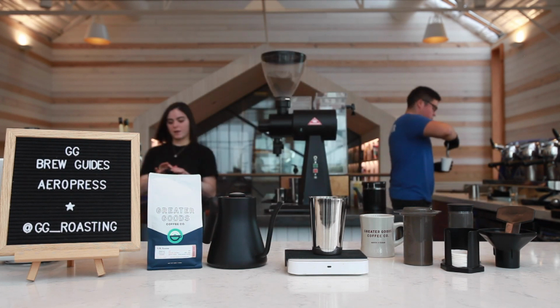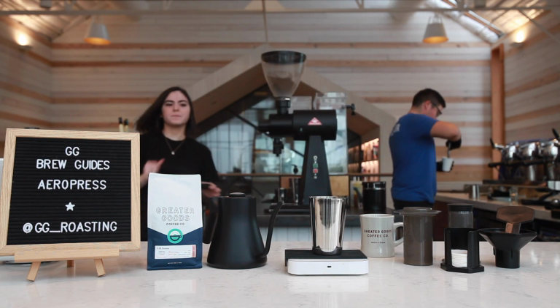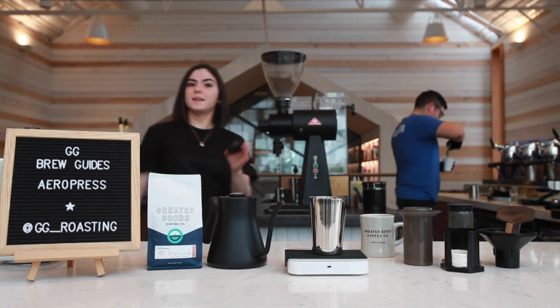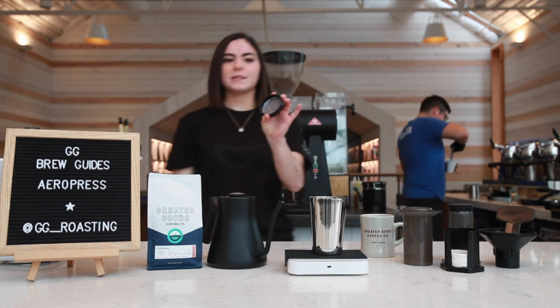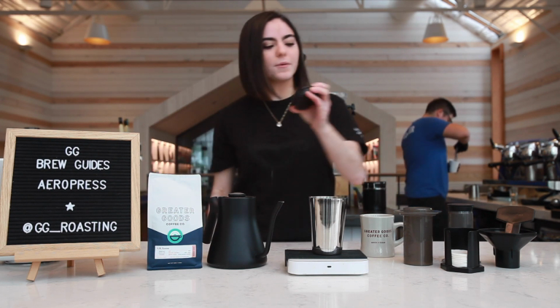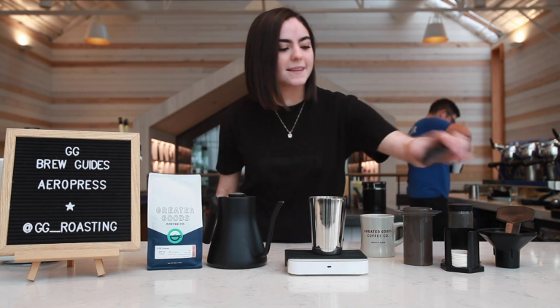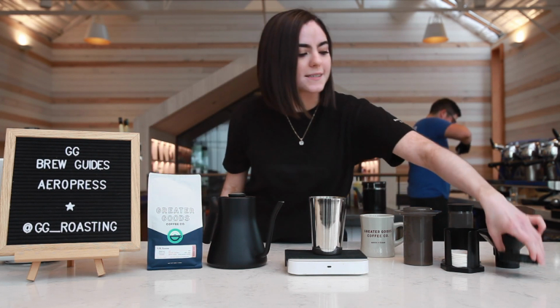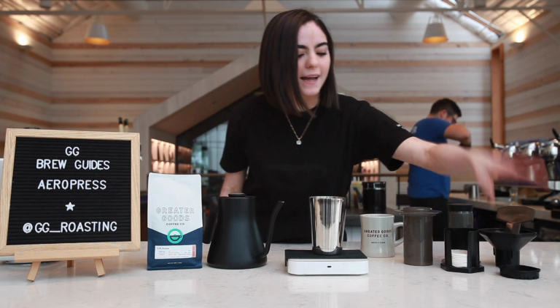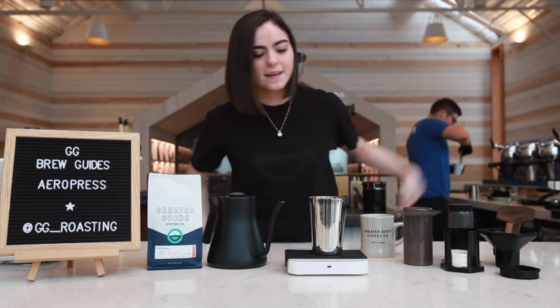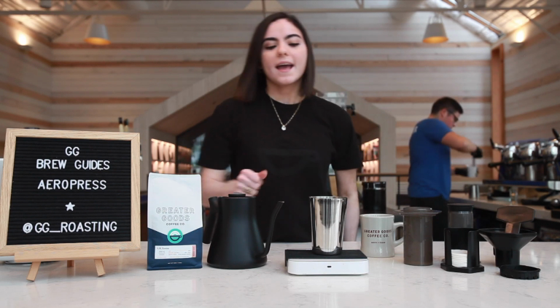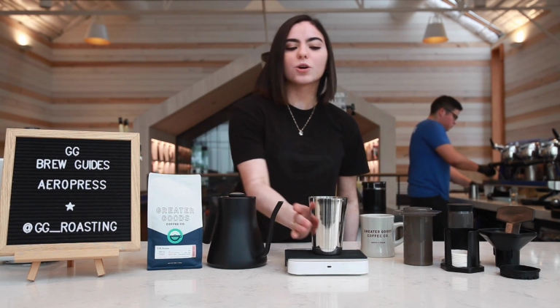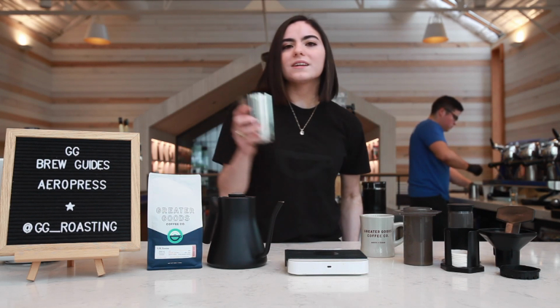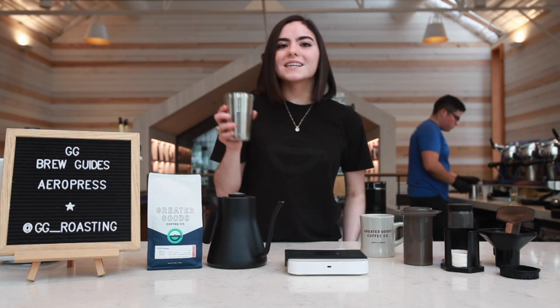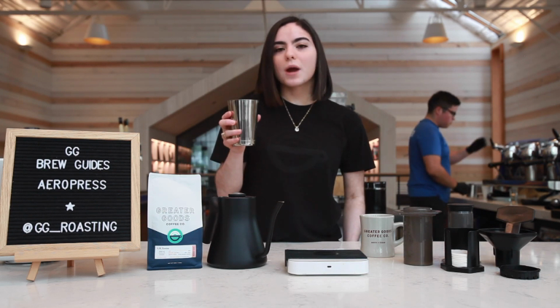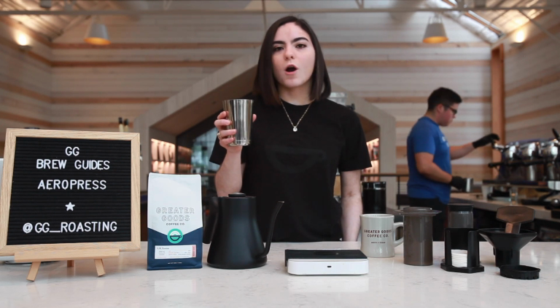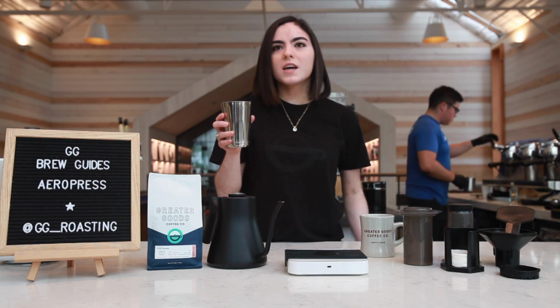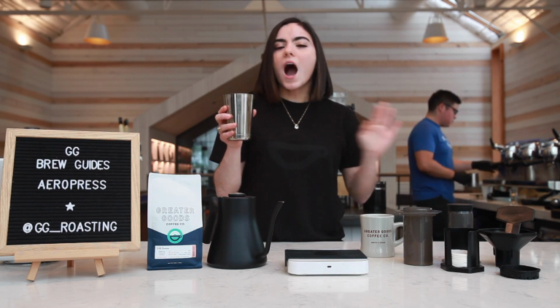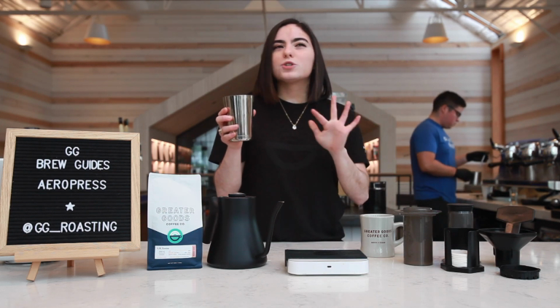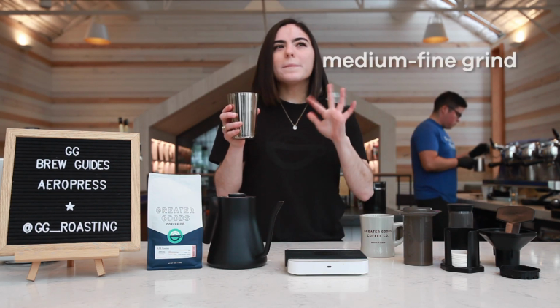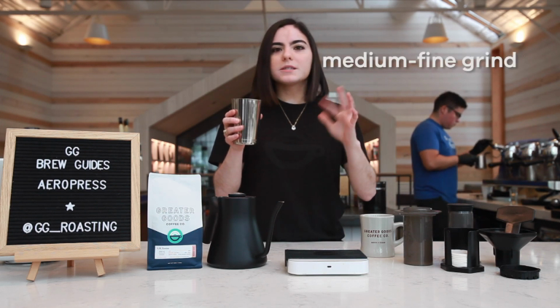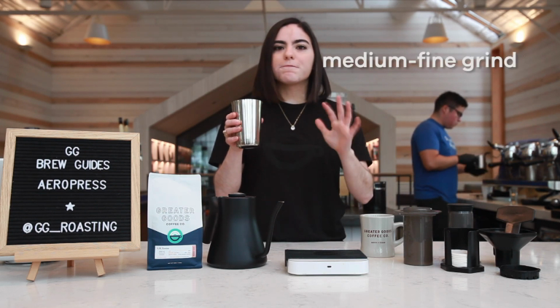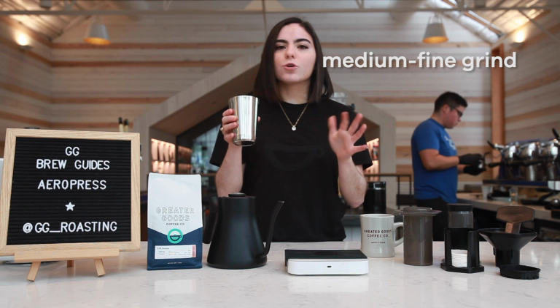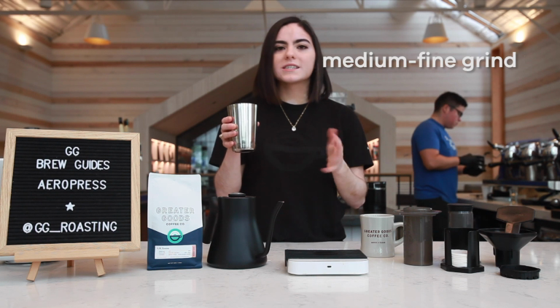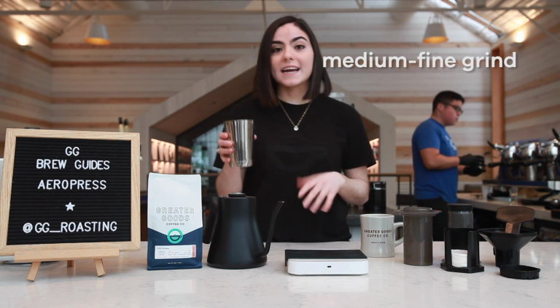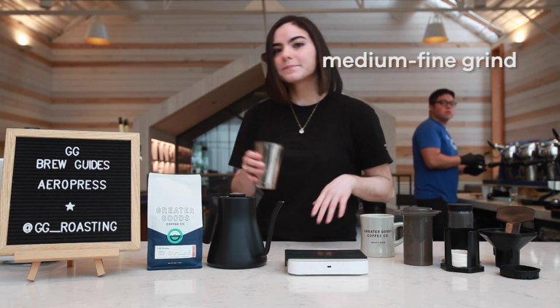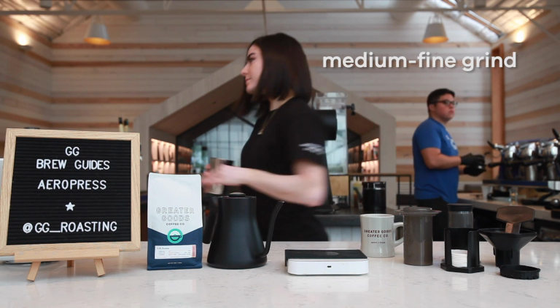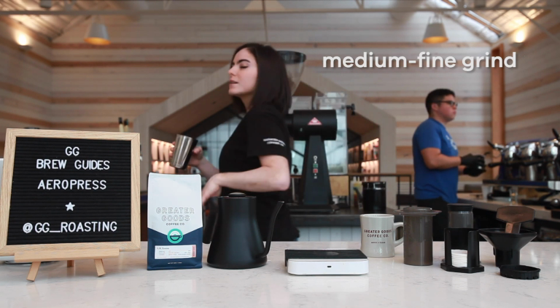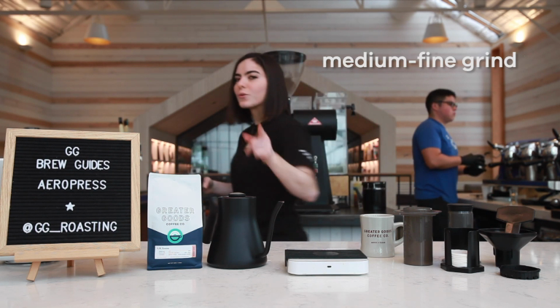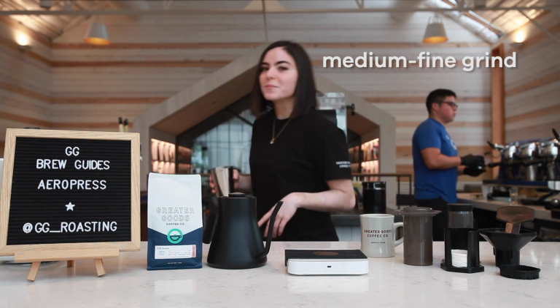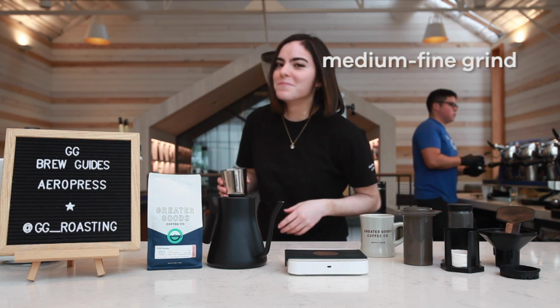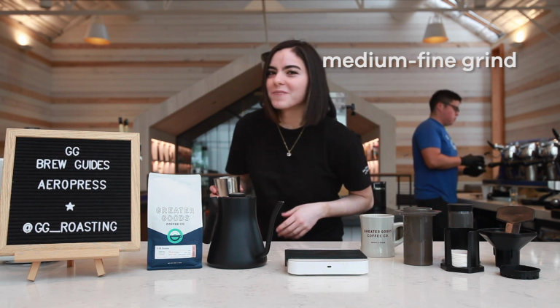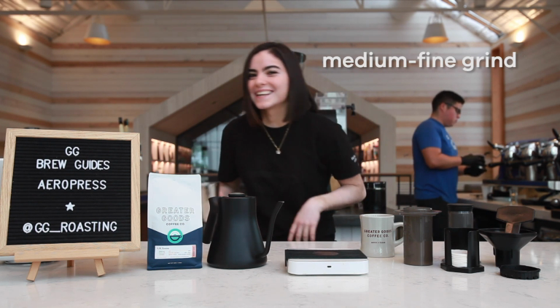Now we're gonna grind our 16 grams of coffee to a medium to medium-fine setting.